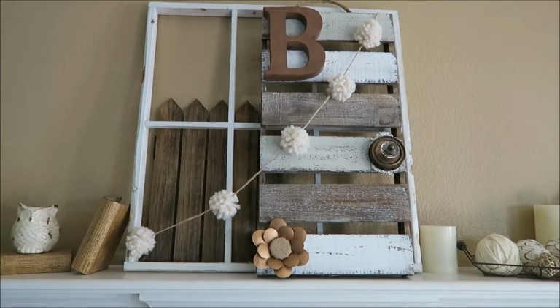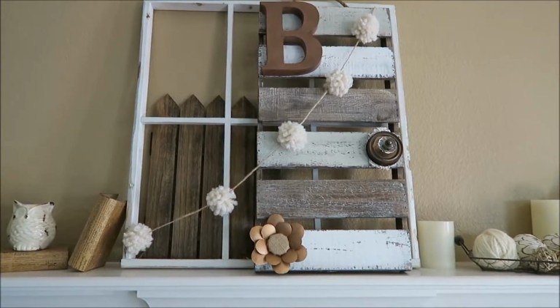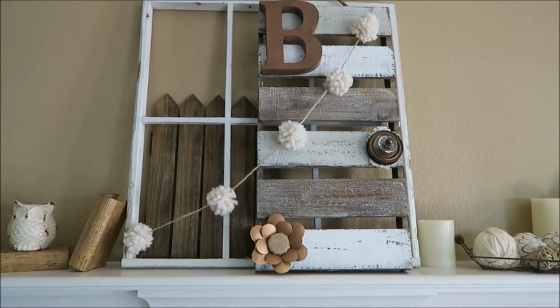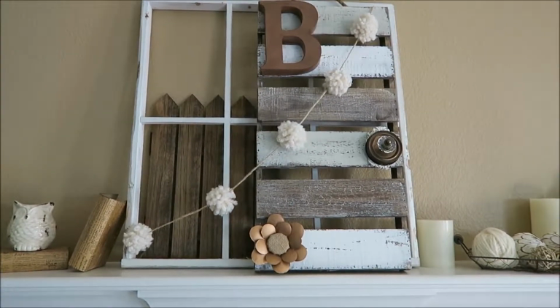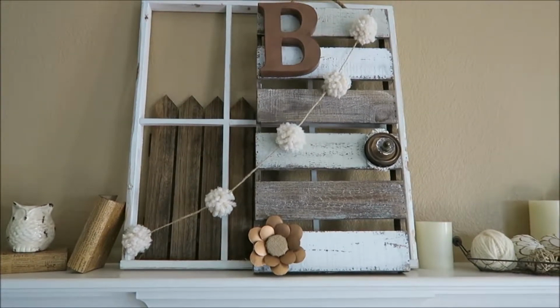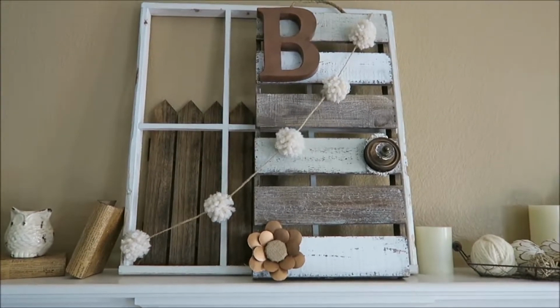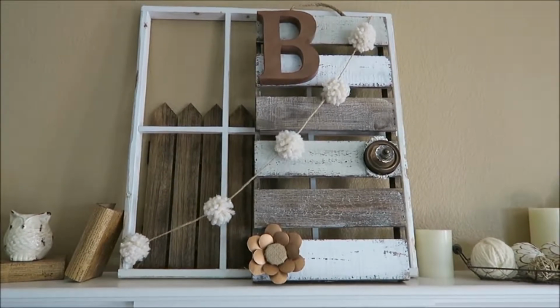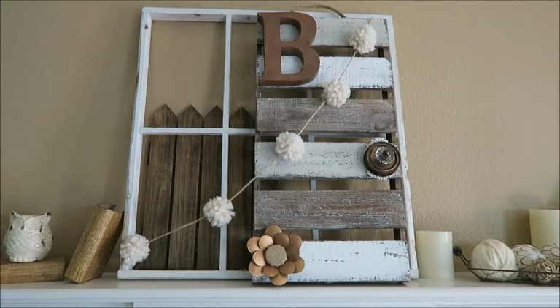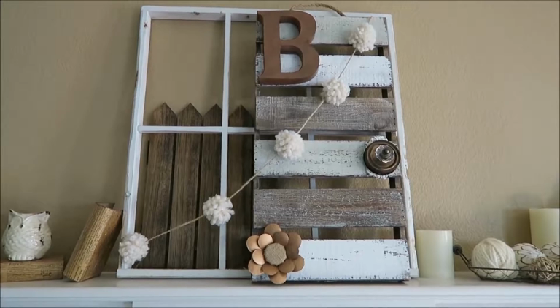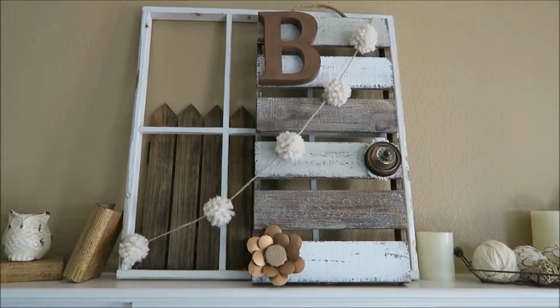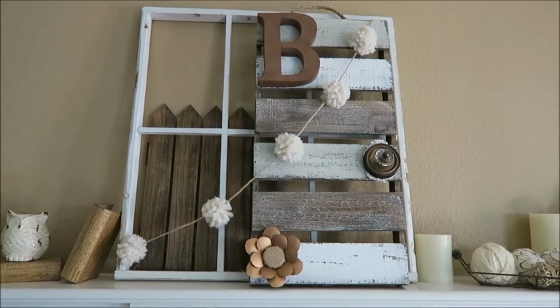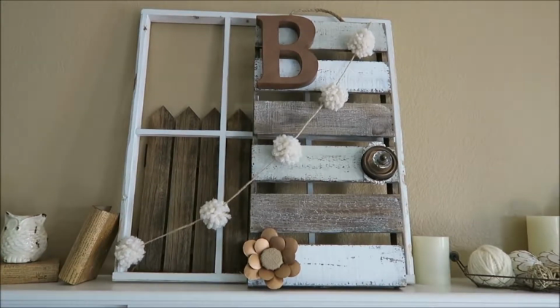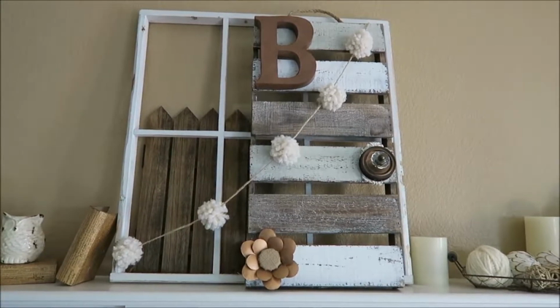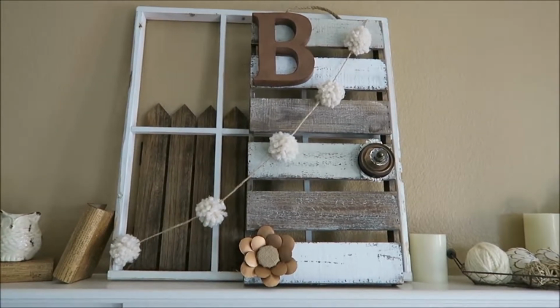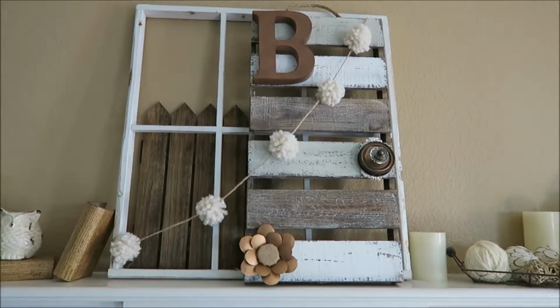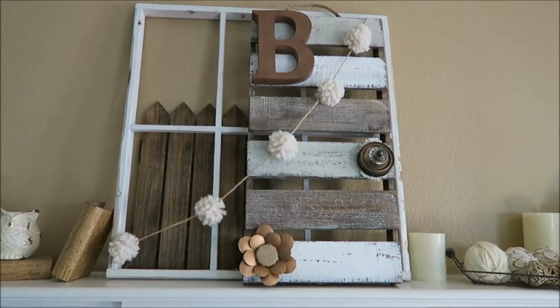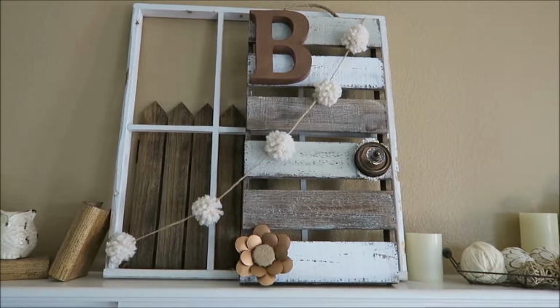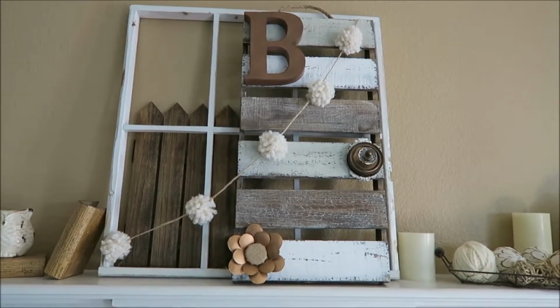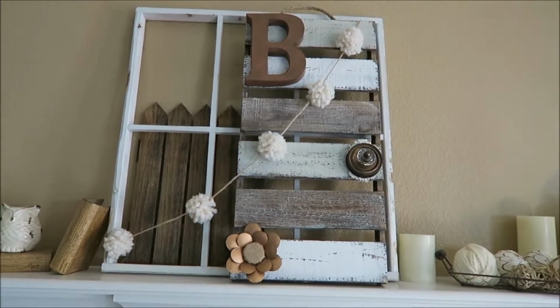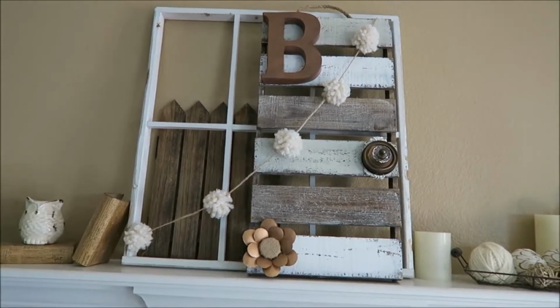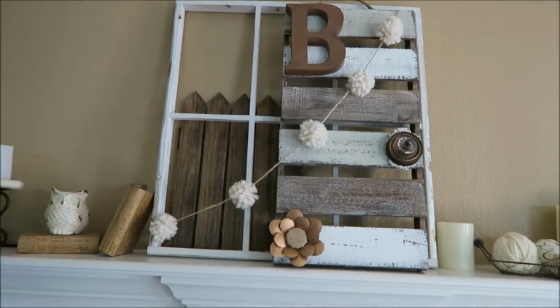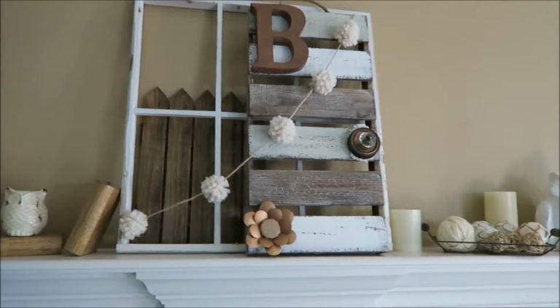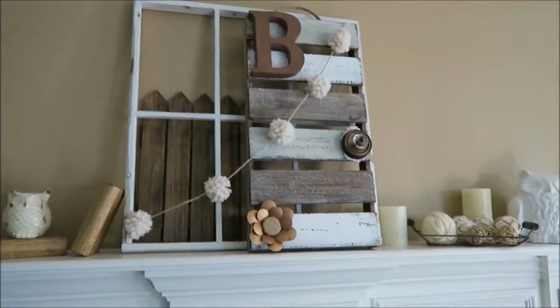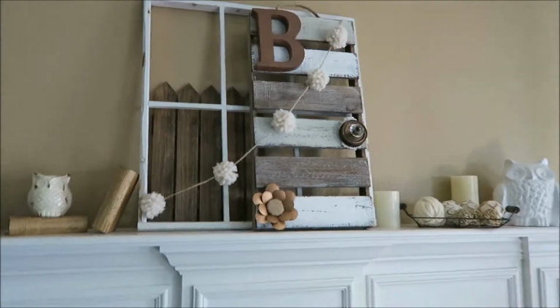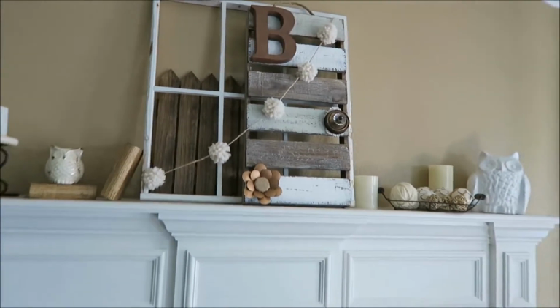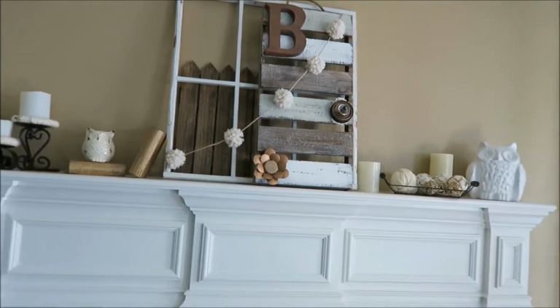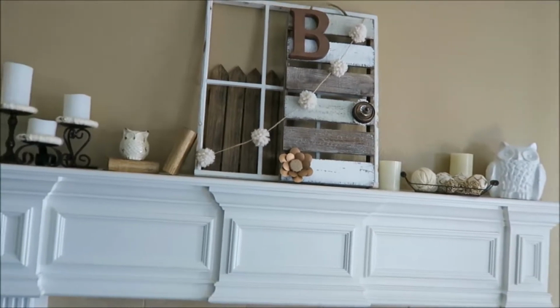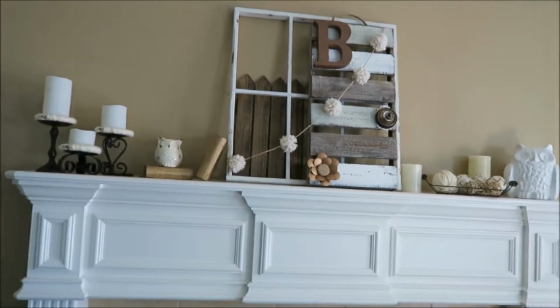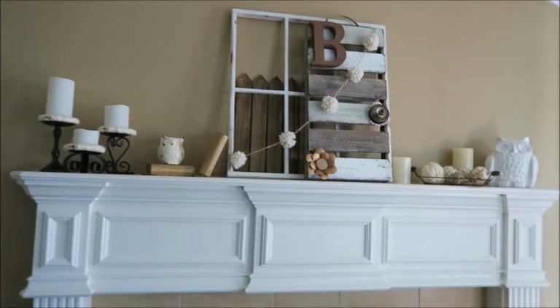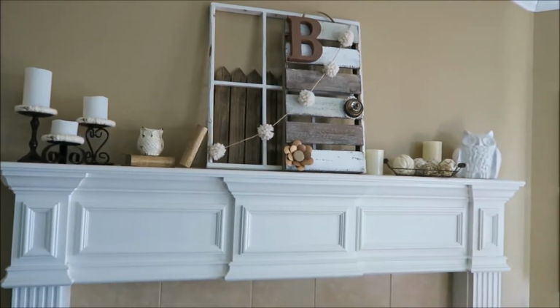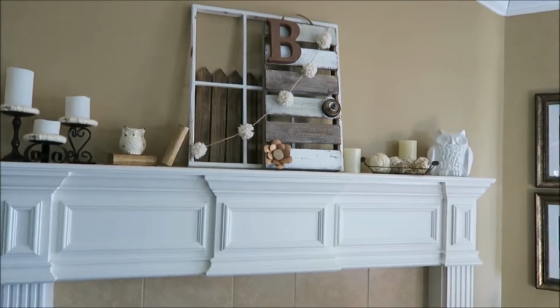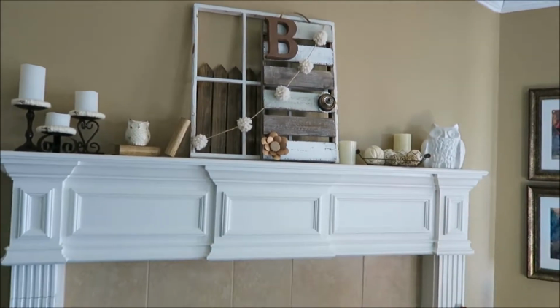Home decor does not have to be expensive or hard. This was very easy to put together and did not take me long at all. So let me step back and give you a wider view of my winter mantle.